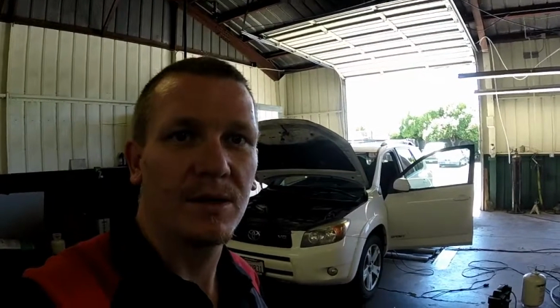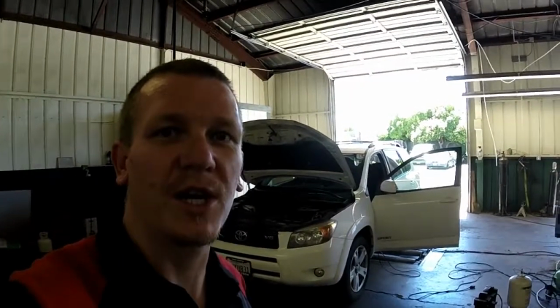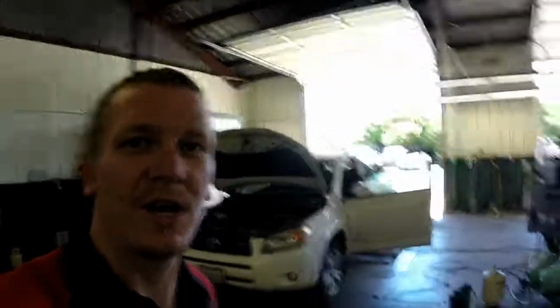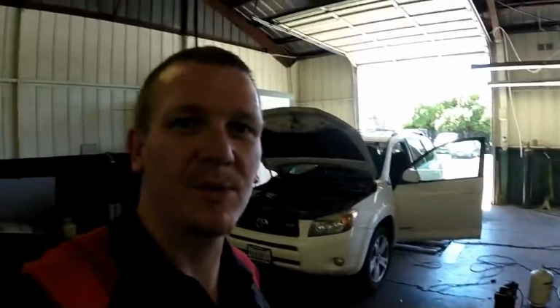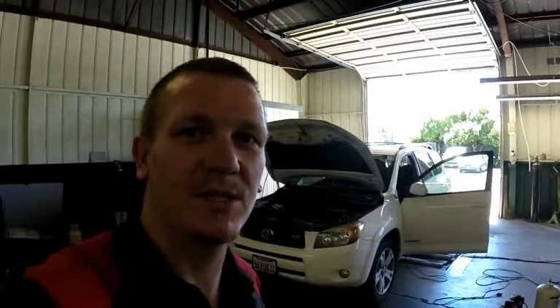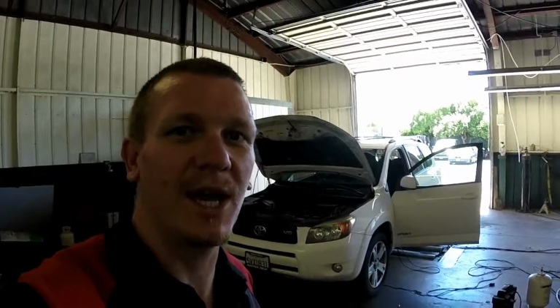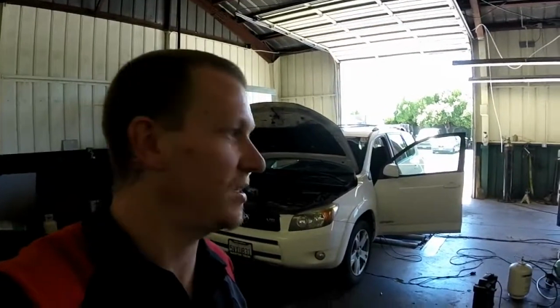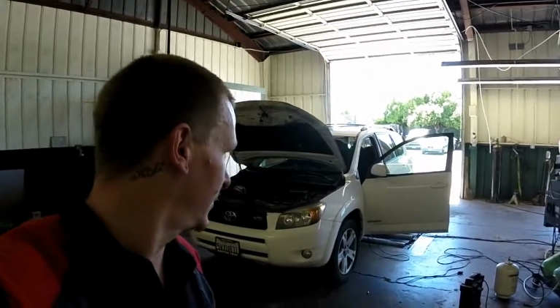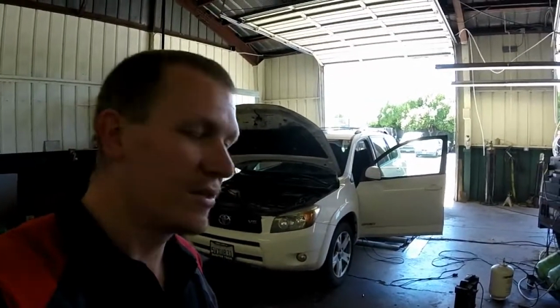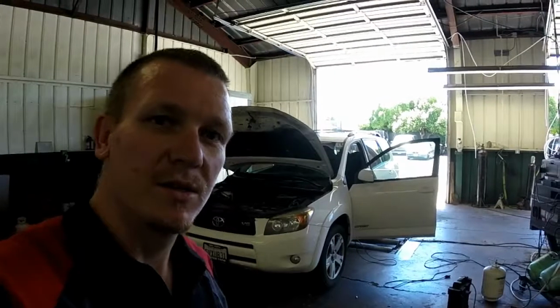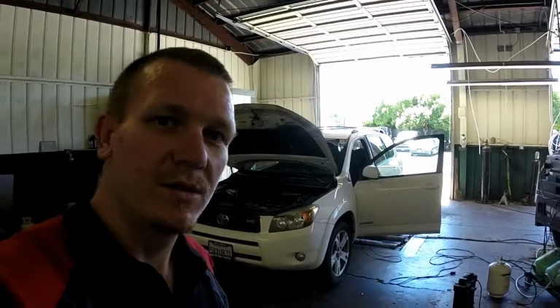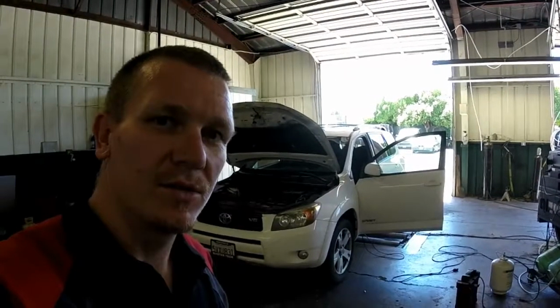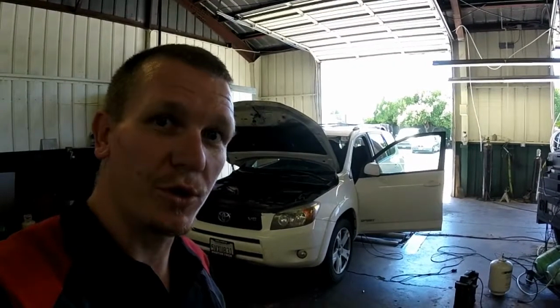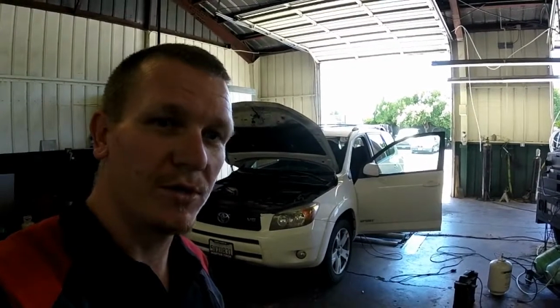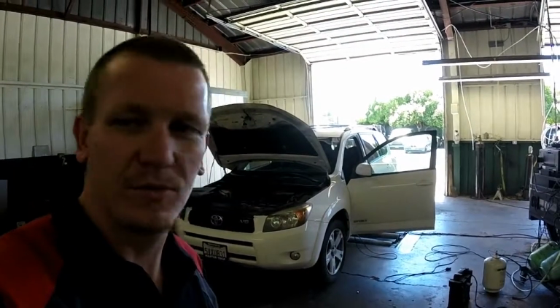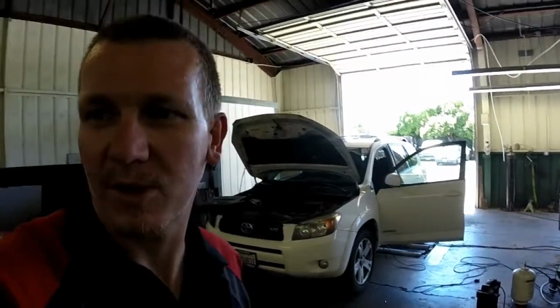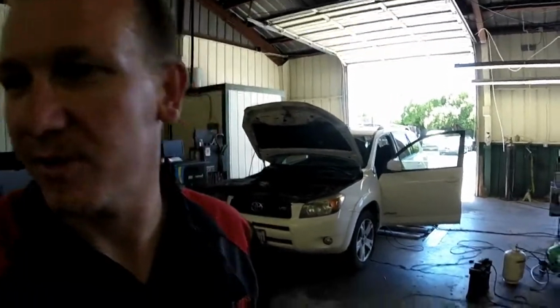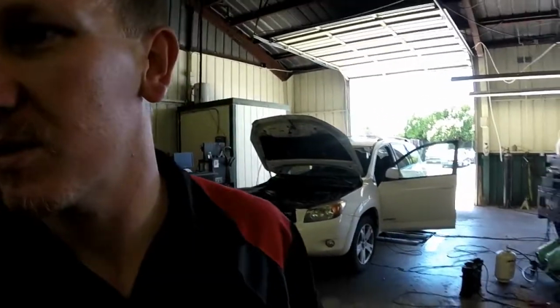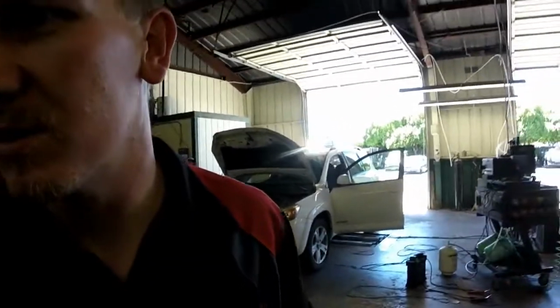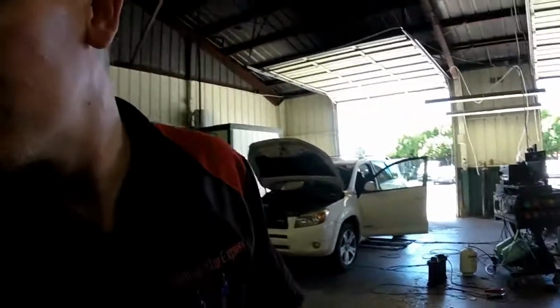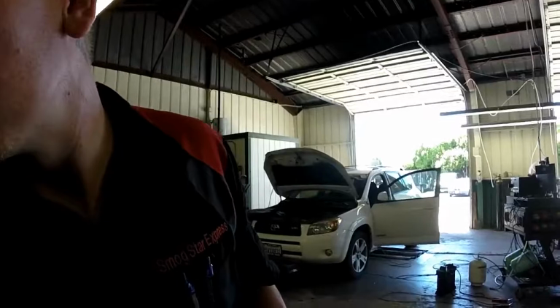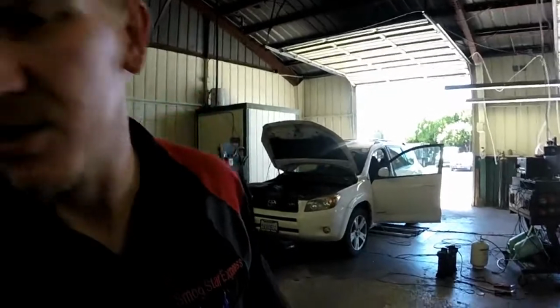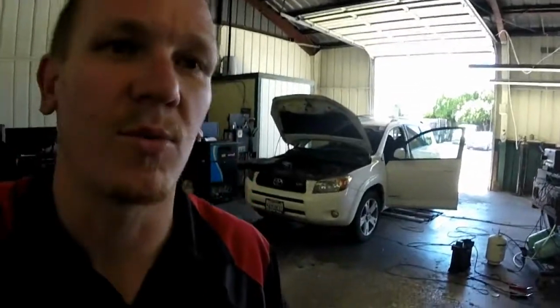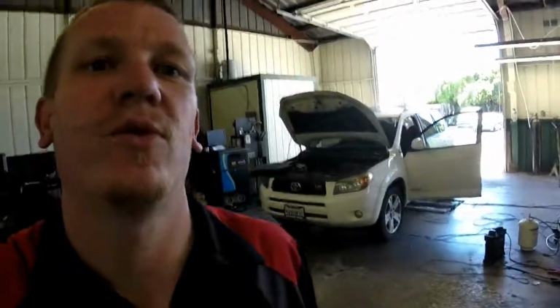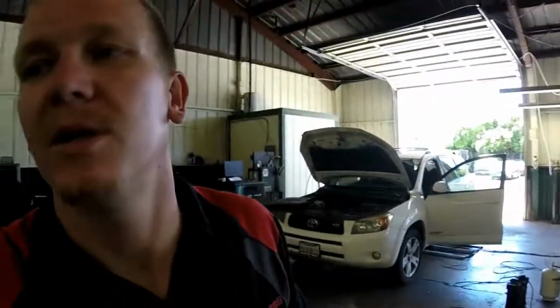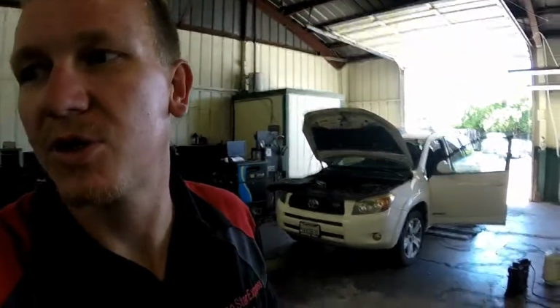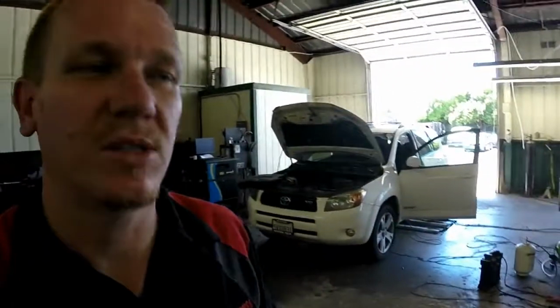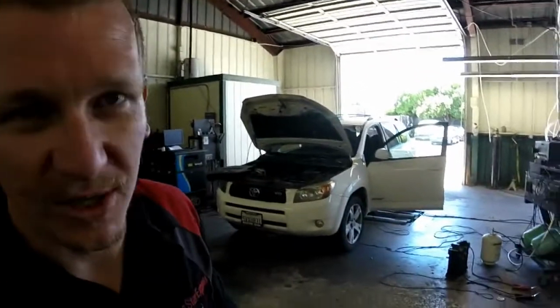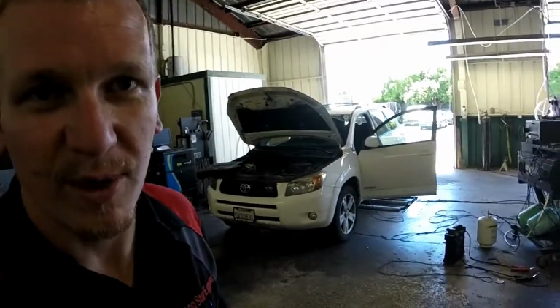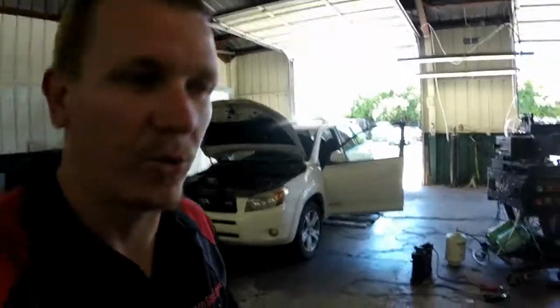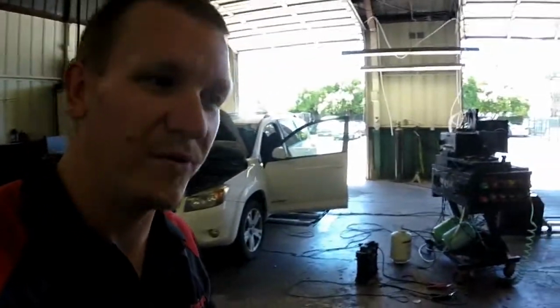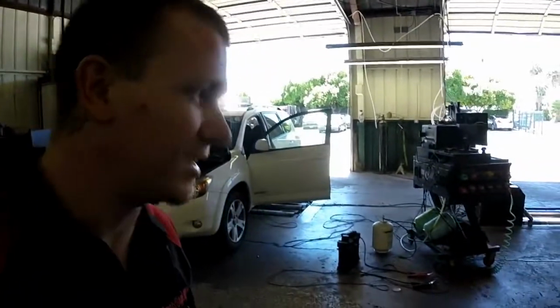Thanks for checking out Scotty's Hobbies. Today we have this — I thought it was a Toyota 4Runner, but it's actually a RAV4. 2006 Toyota RAV4 V6.